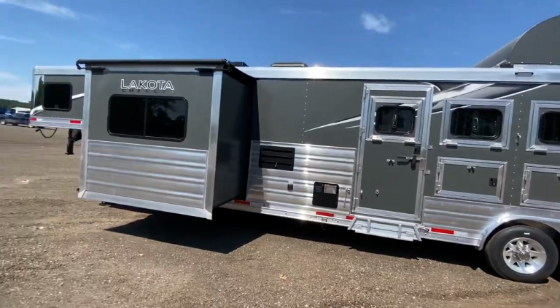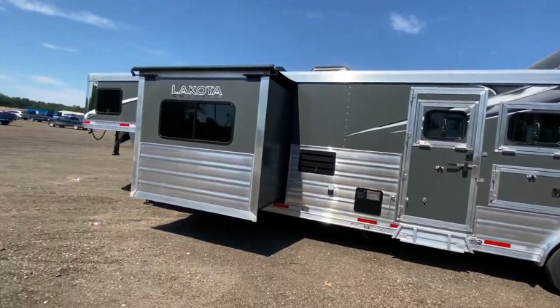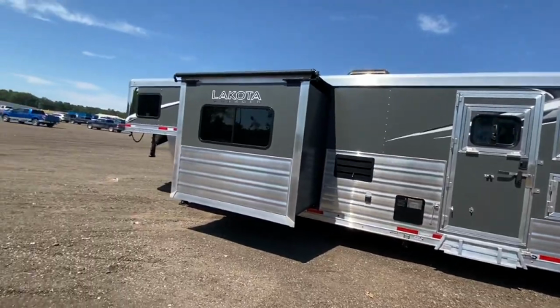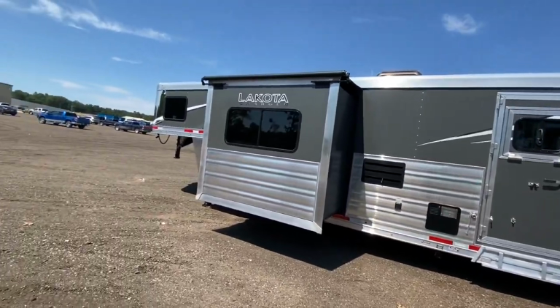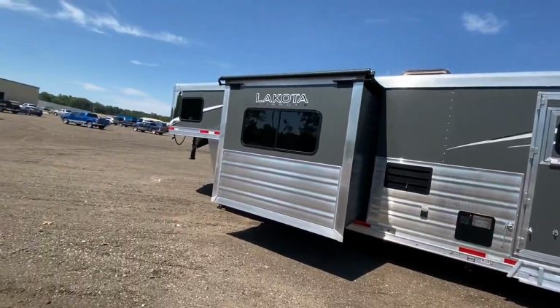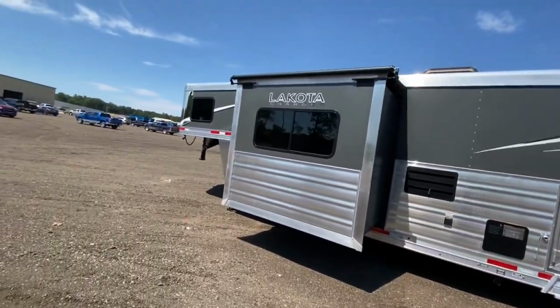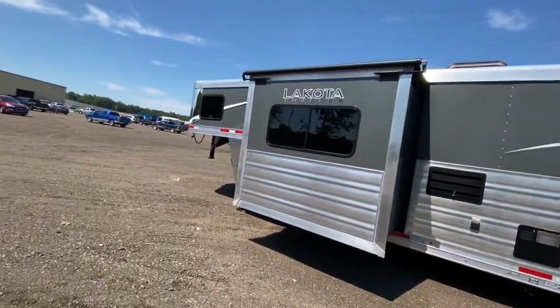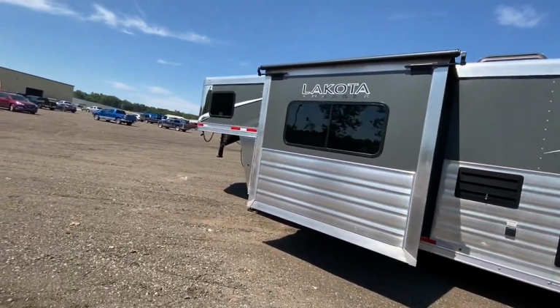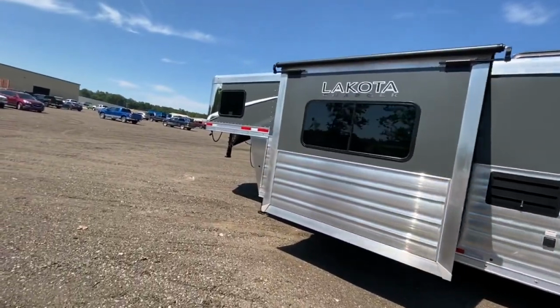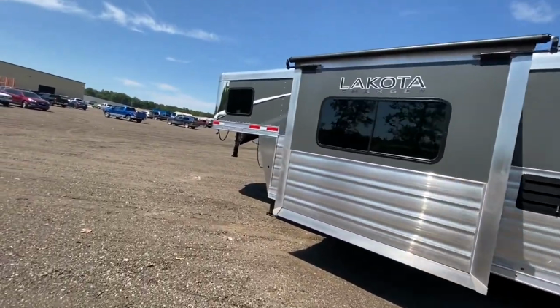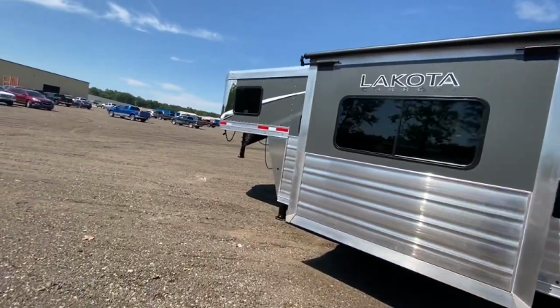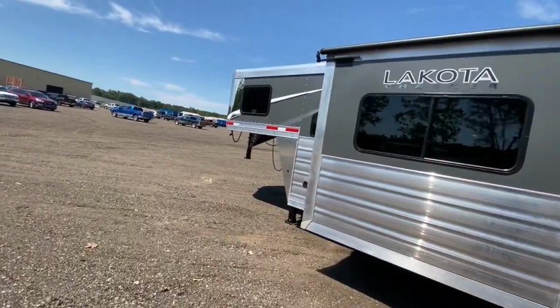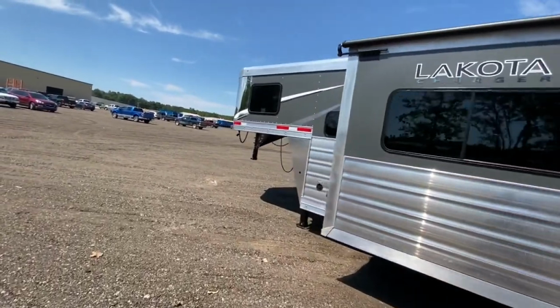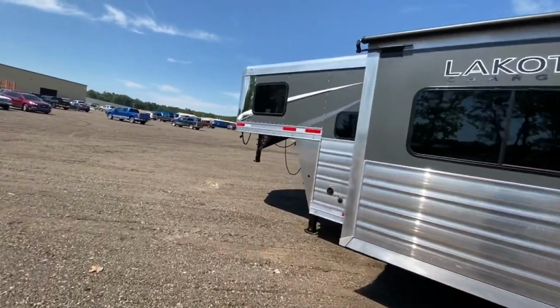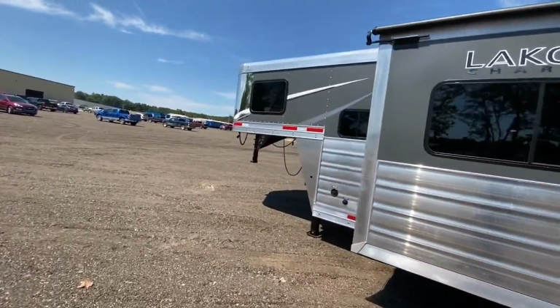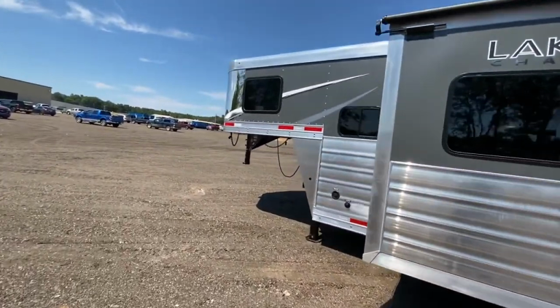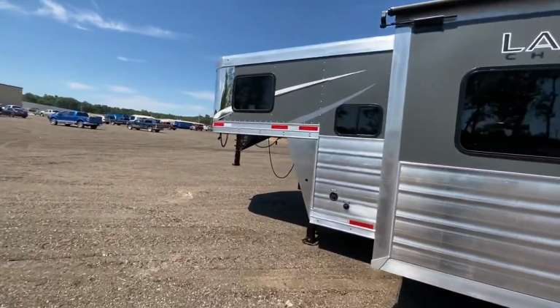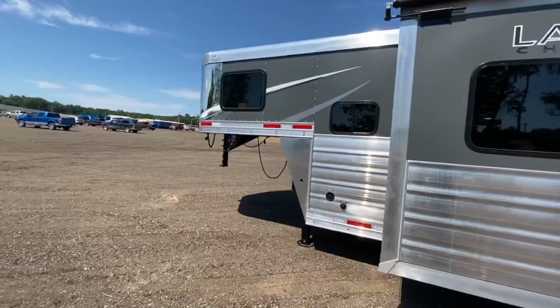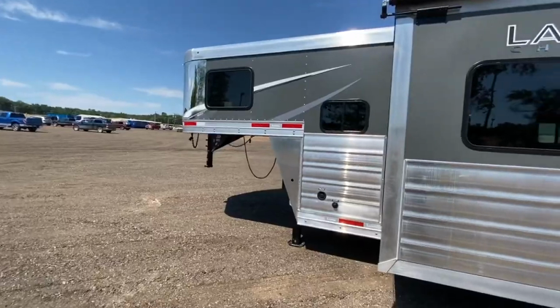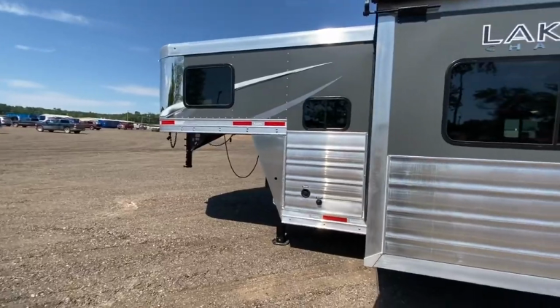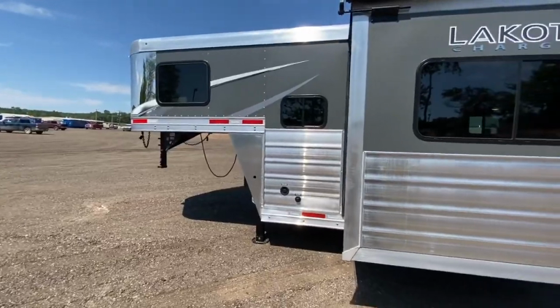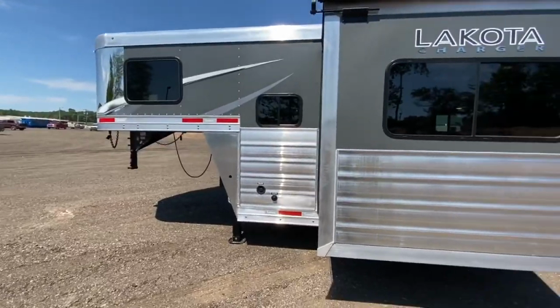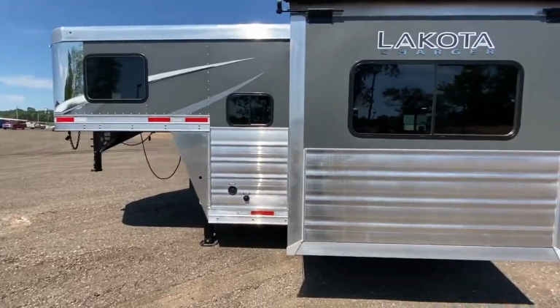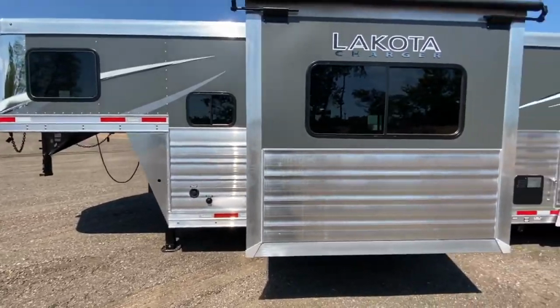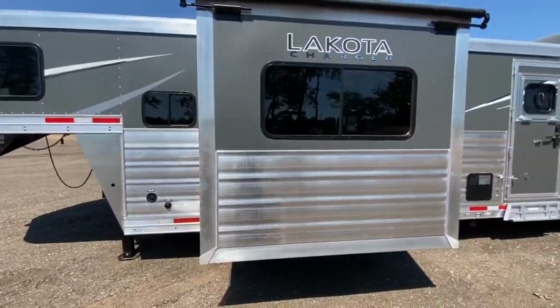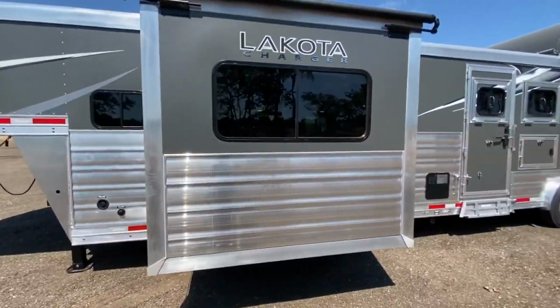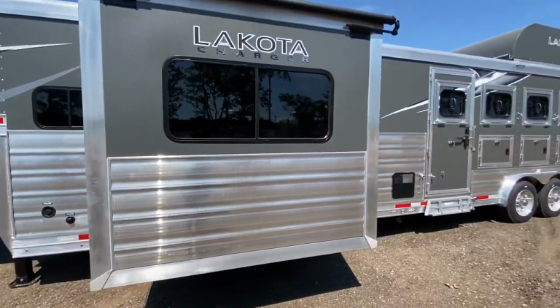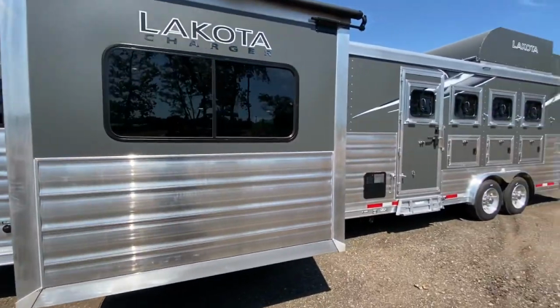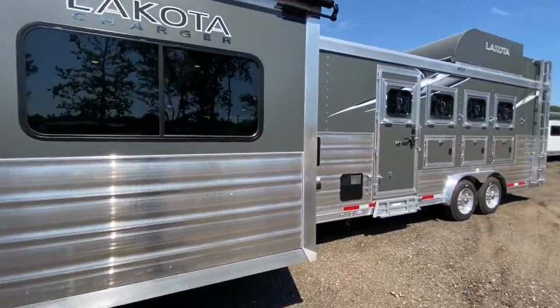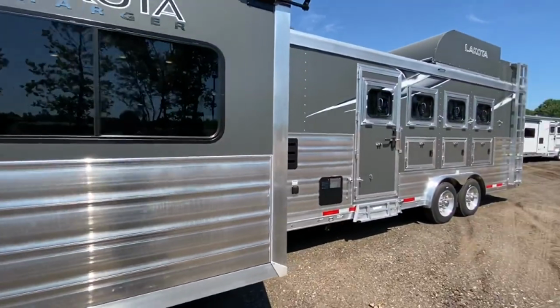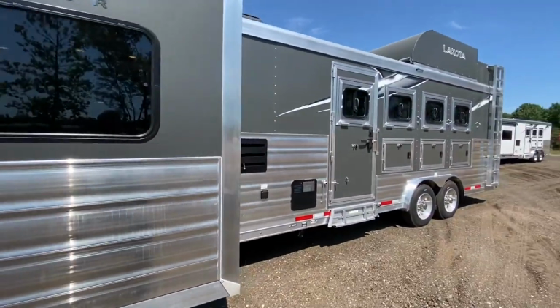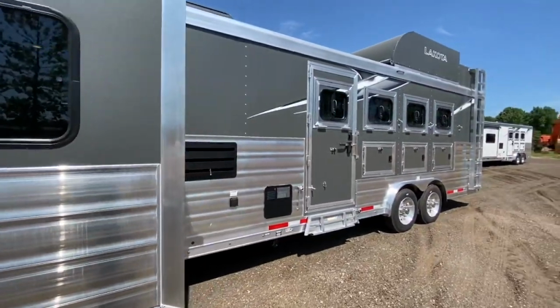Also check out the new slat that we offer. This one is optioned in full slat, and it definitely has a stout and sleek look to it.